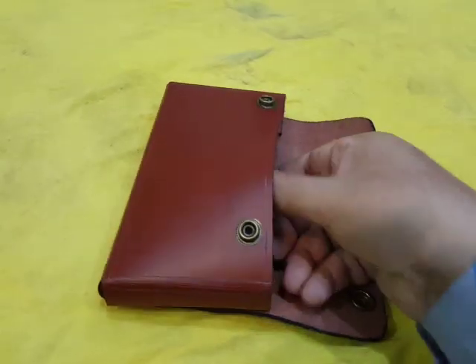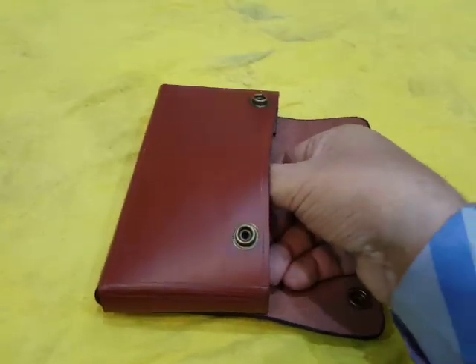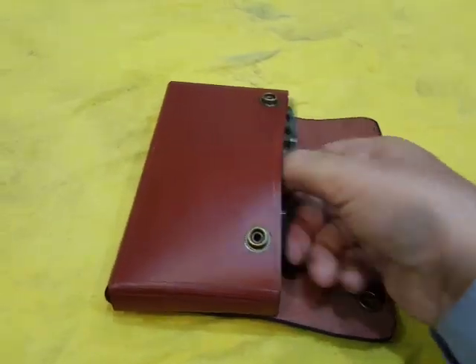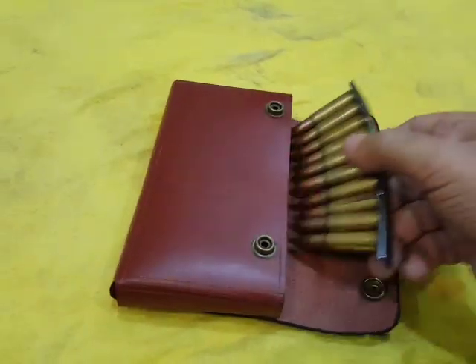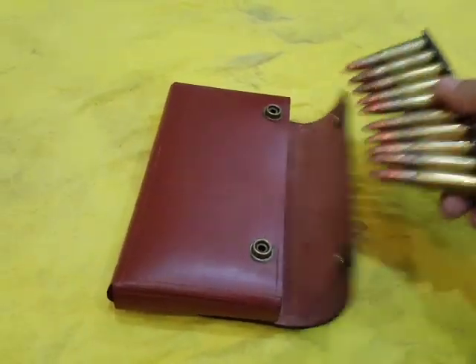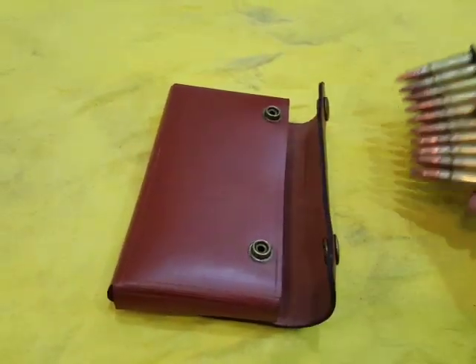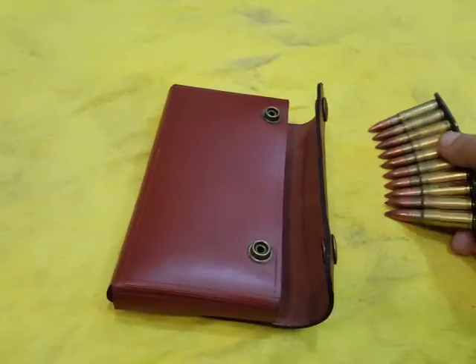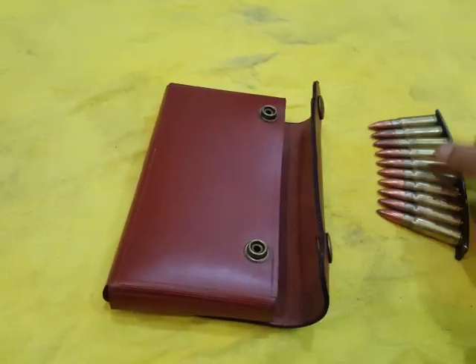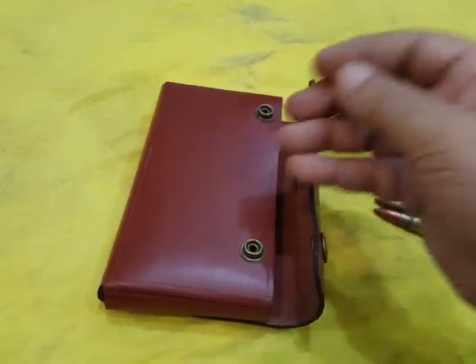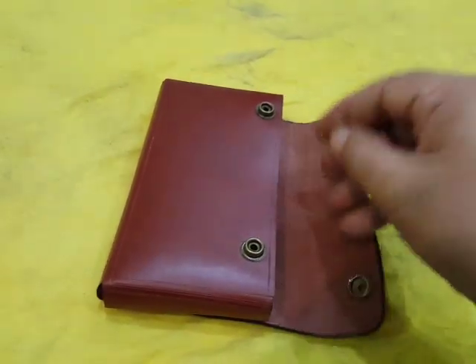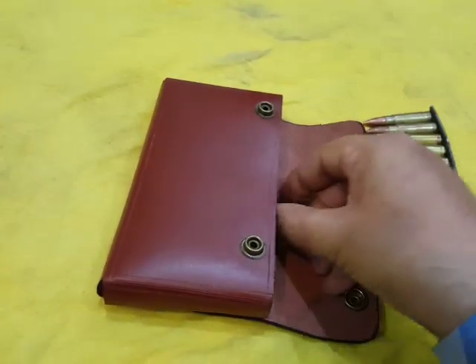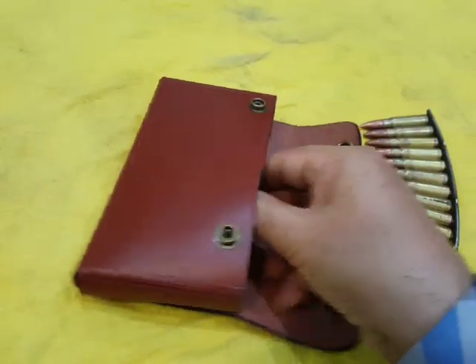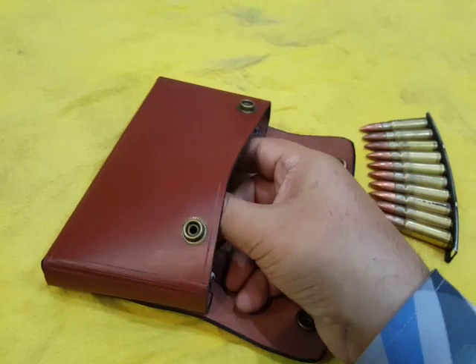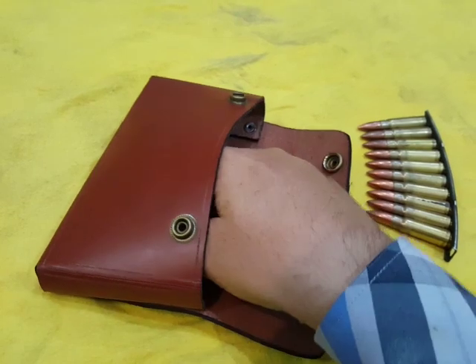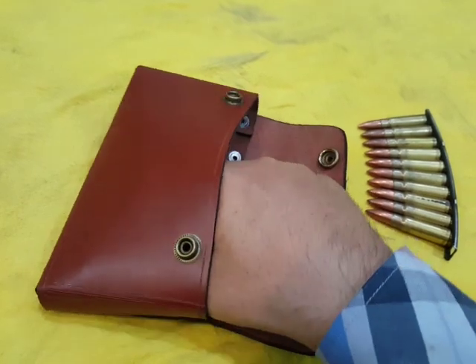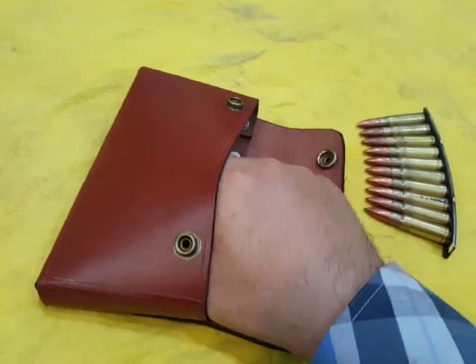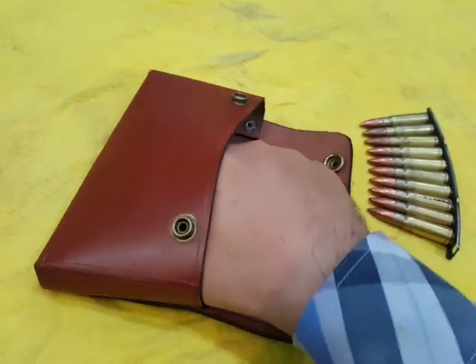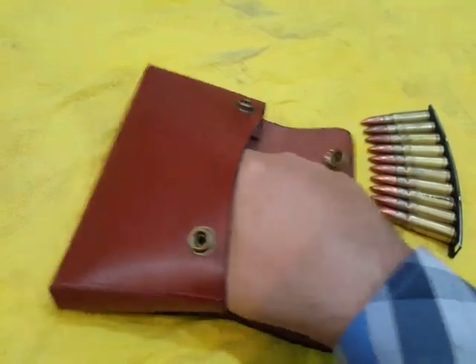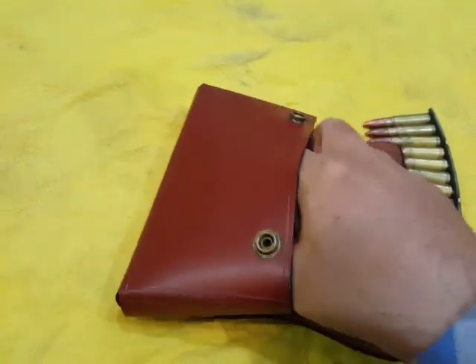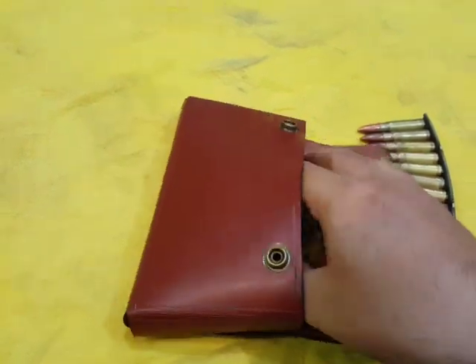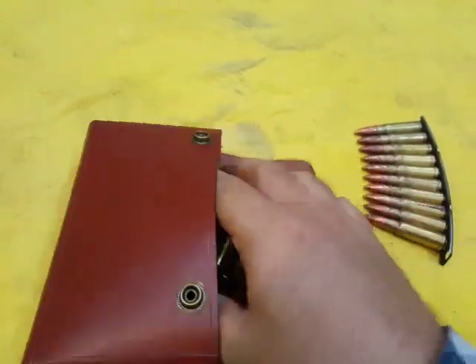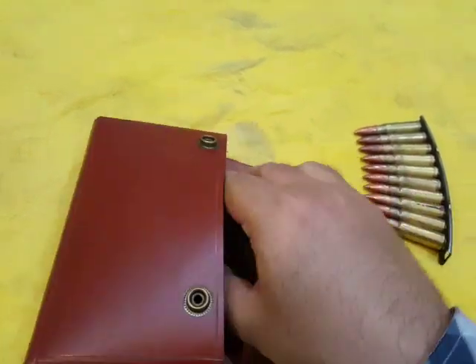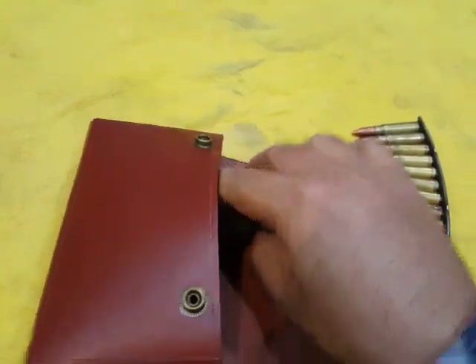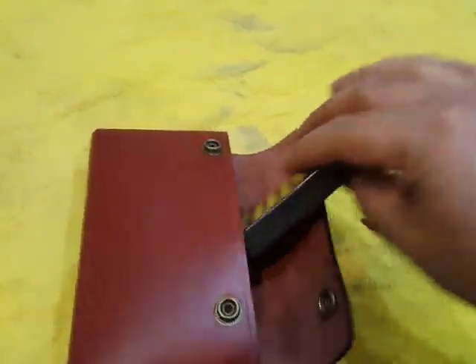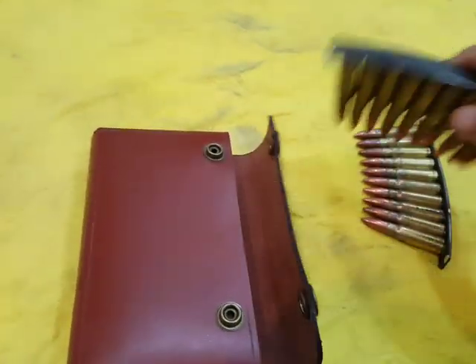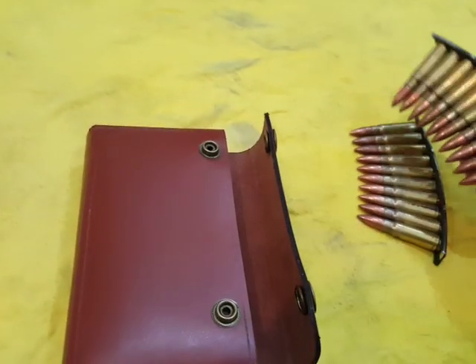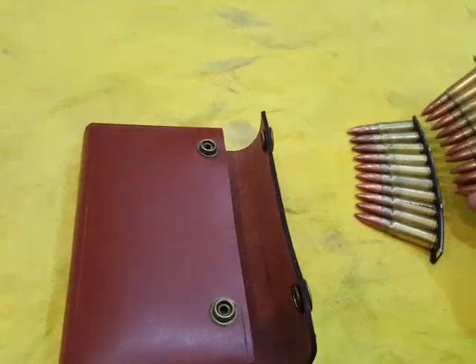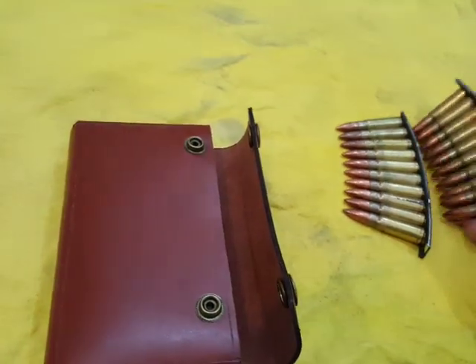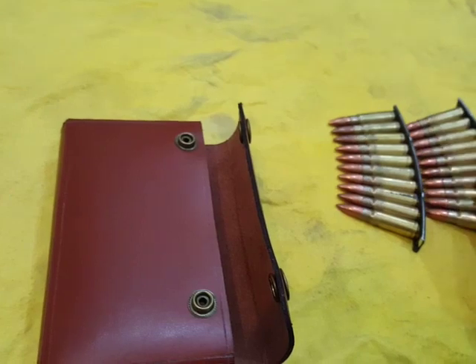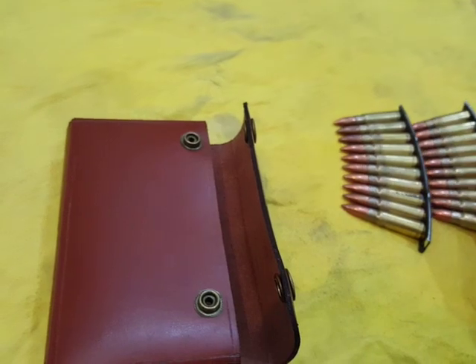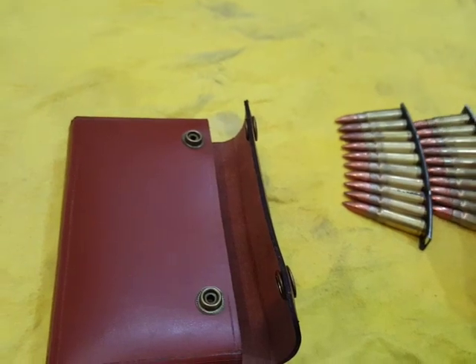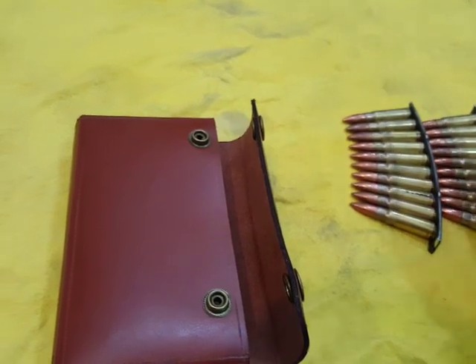These pouches carry usually two to three loading clips for the SKS rifle.